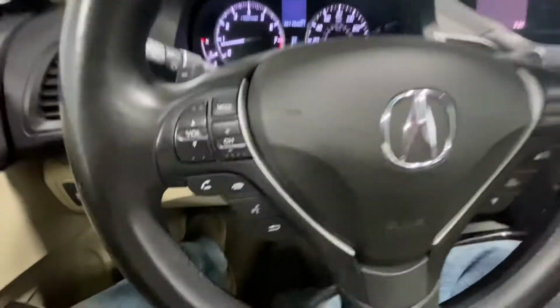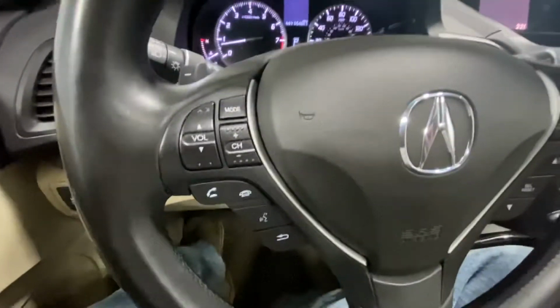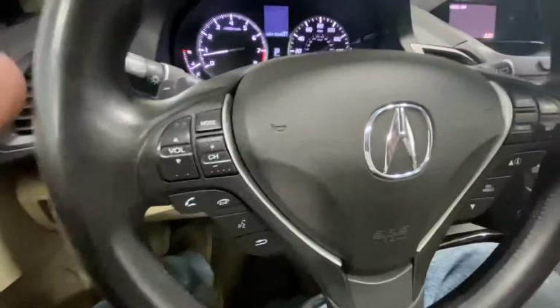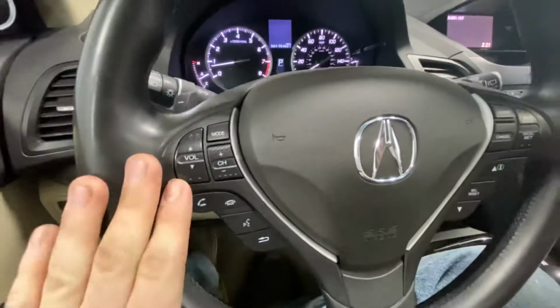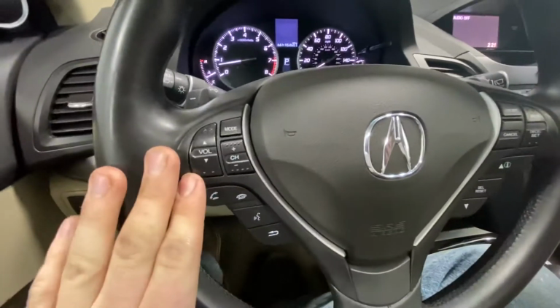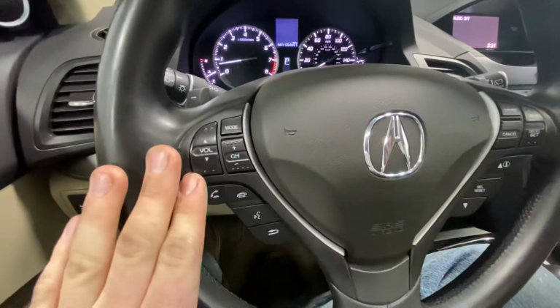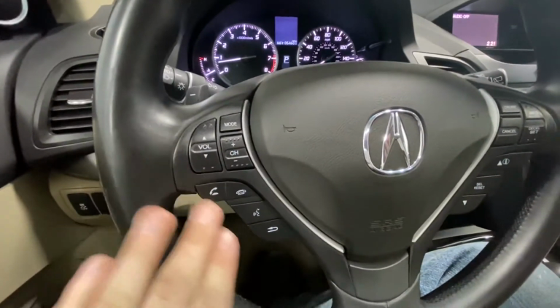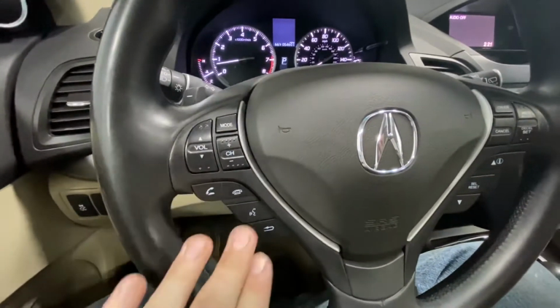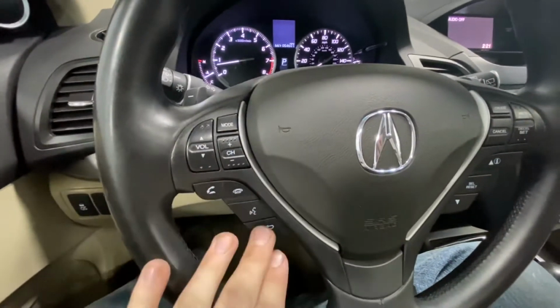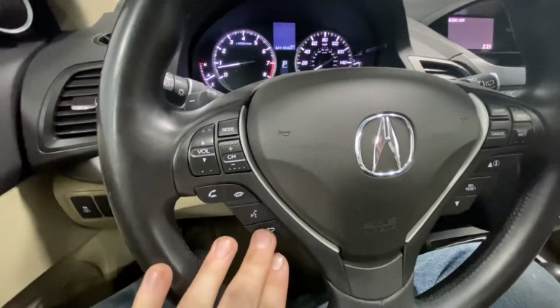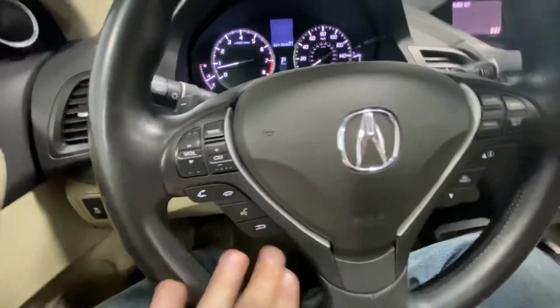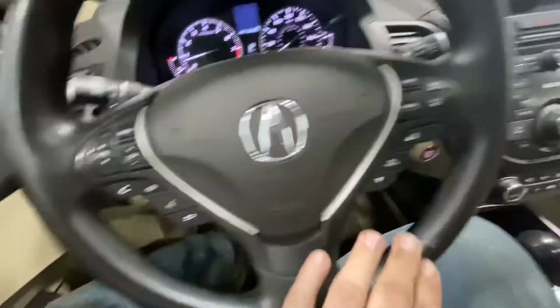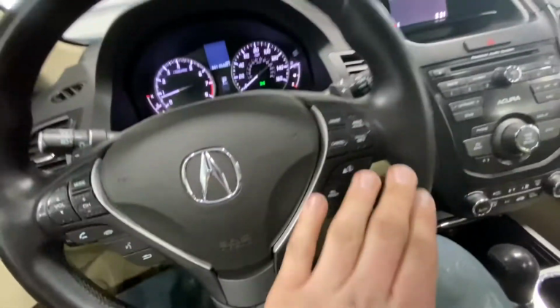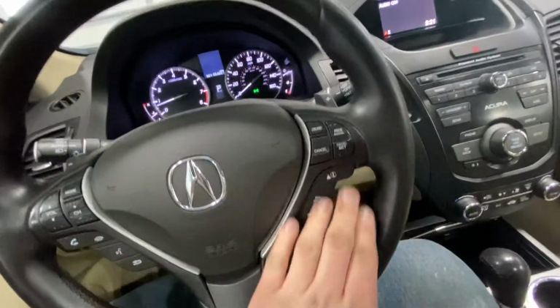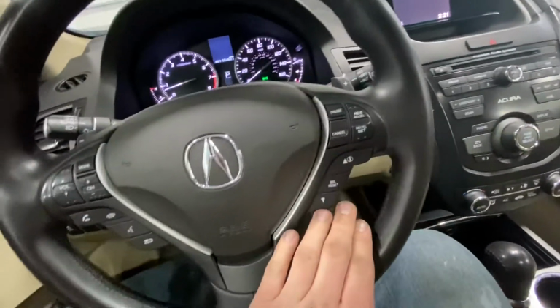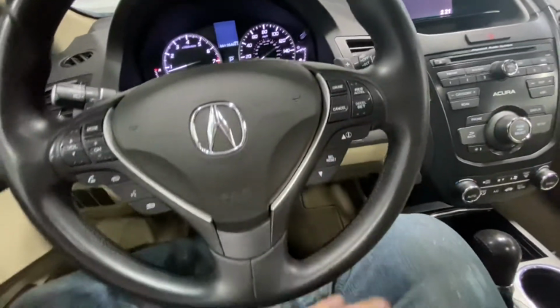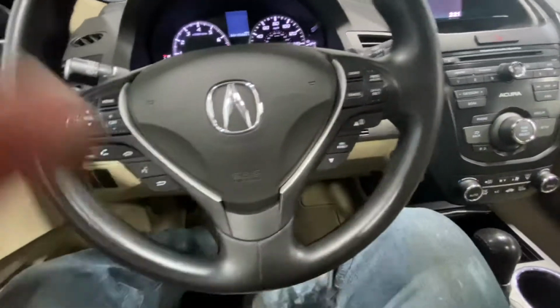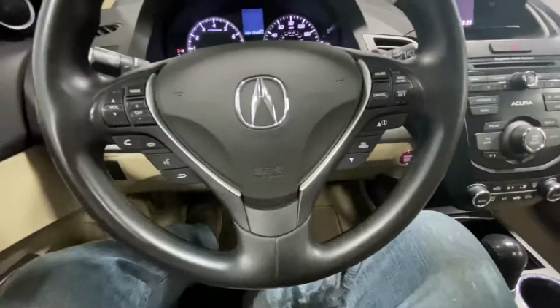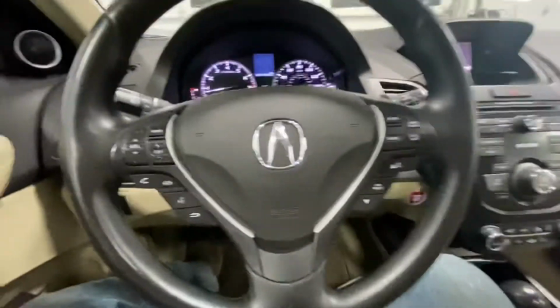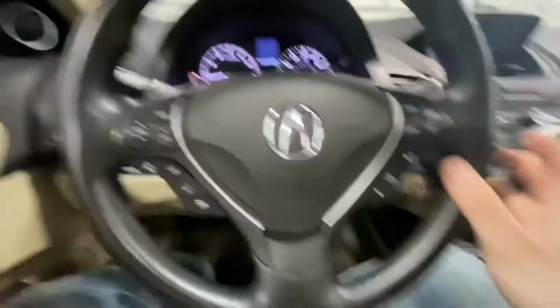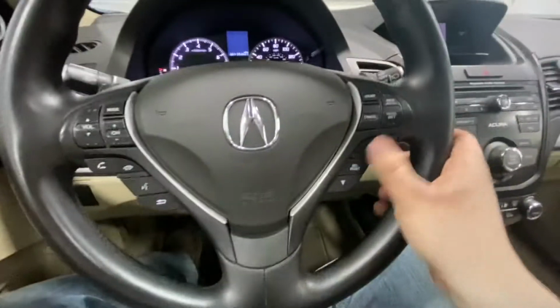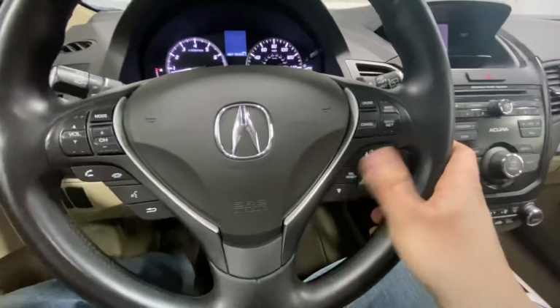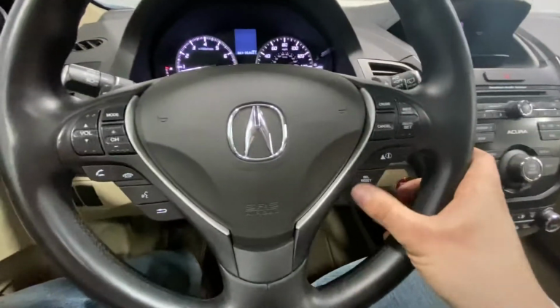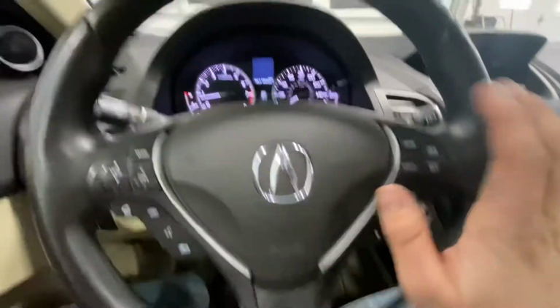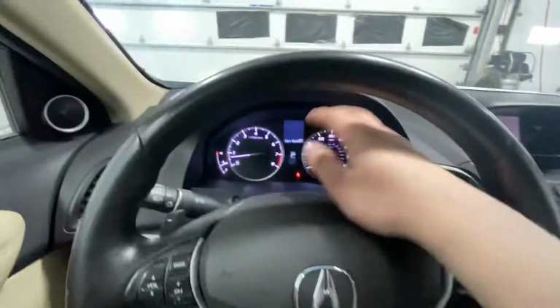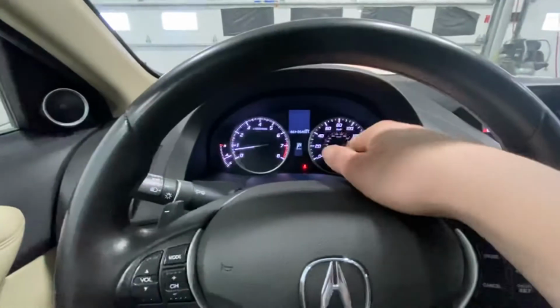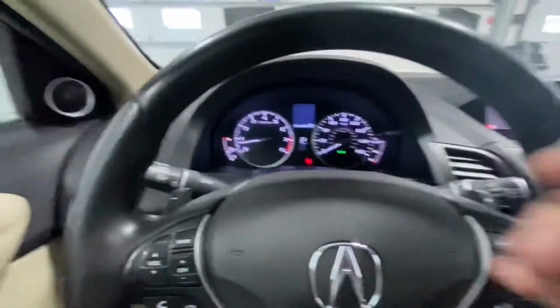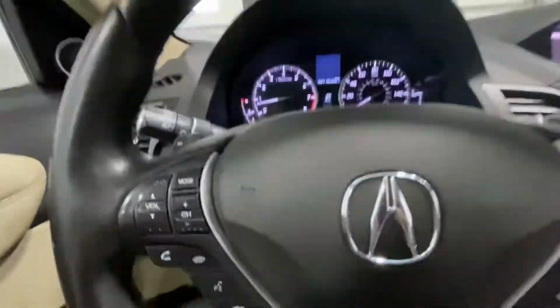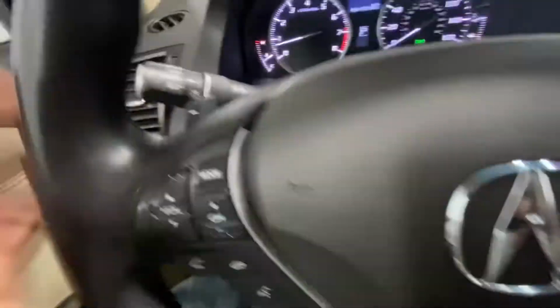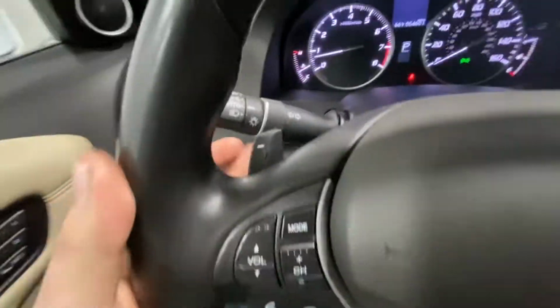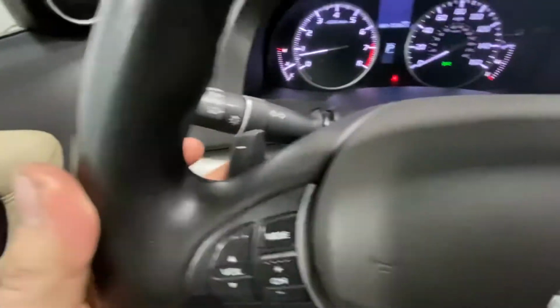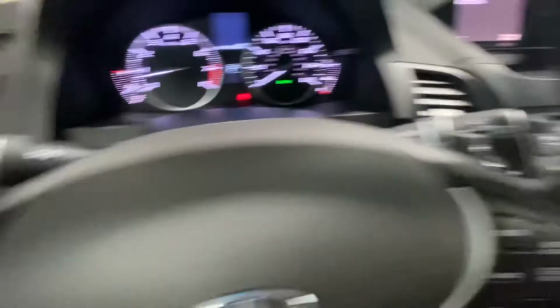We have your radio controls, Bluetooth controls, and cruise control controls all right here along with your cluster controls and paddle shifters.